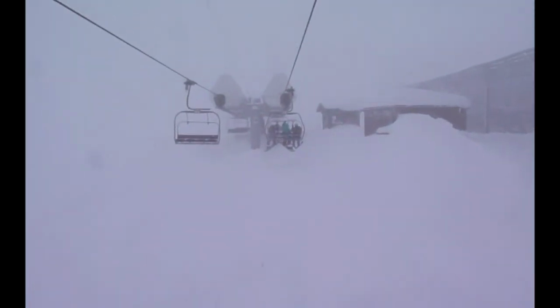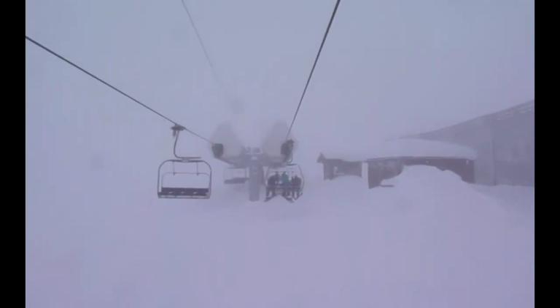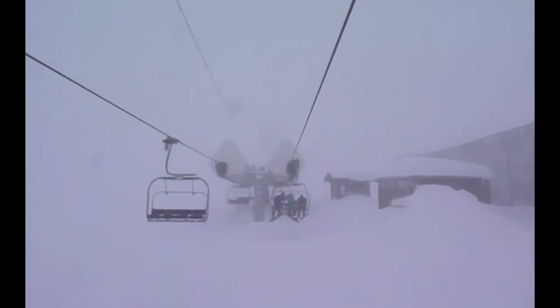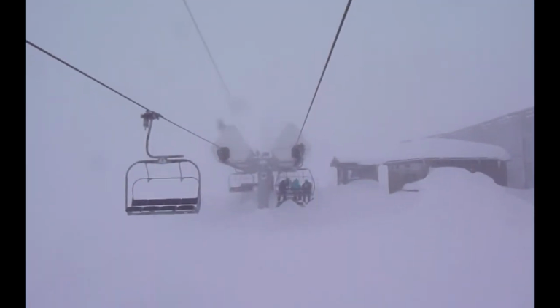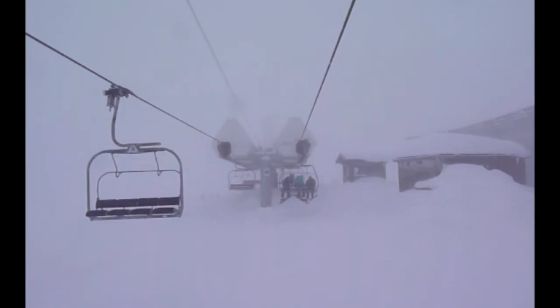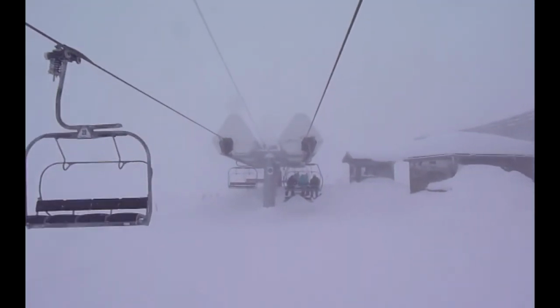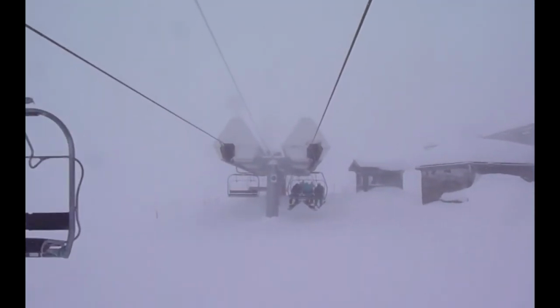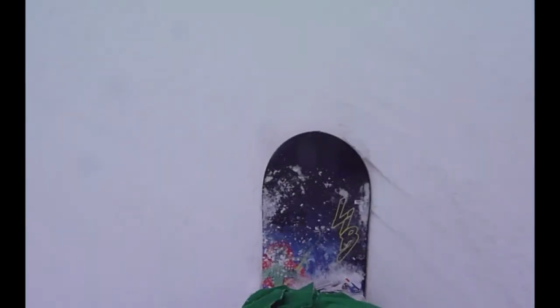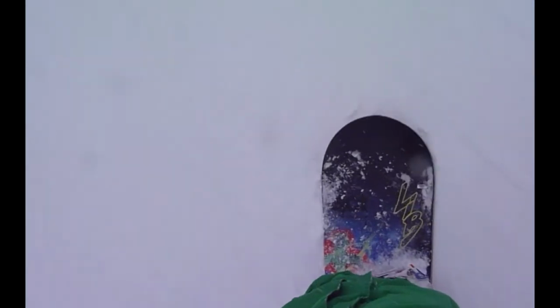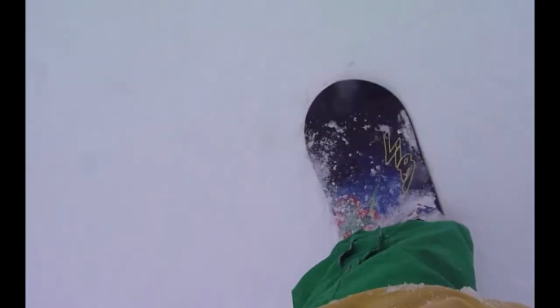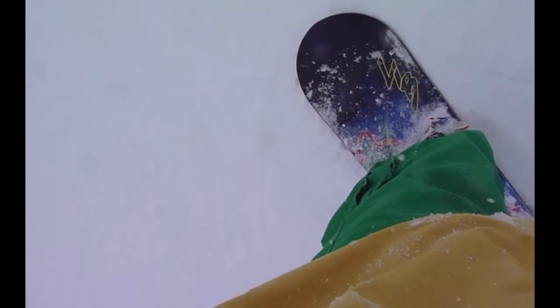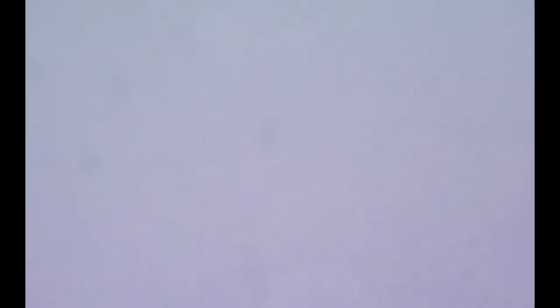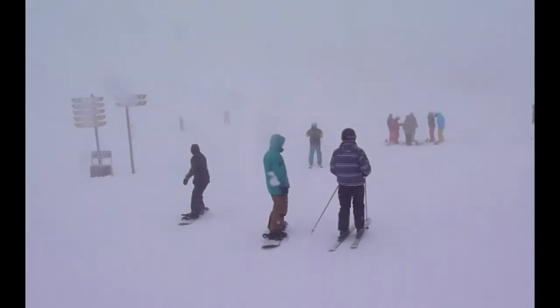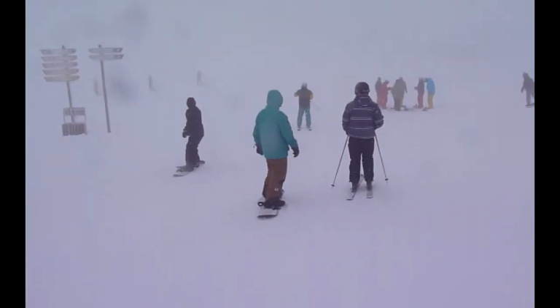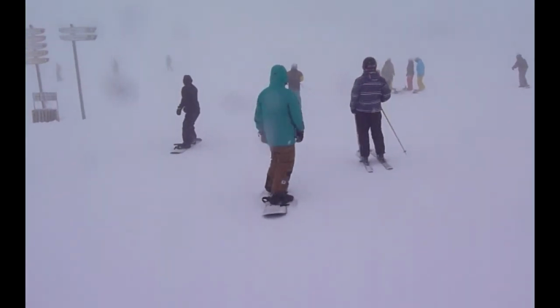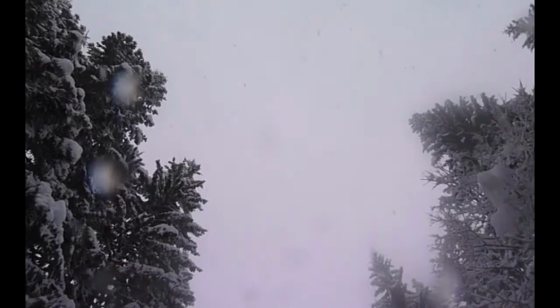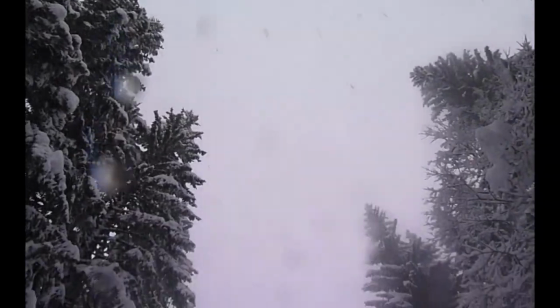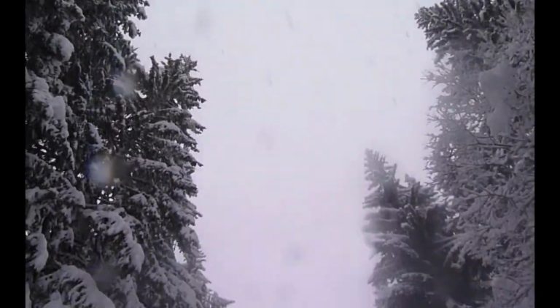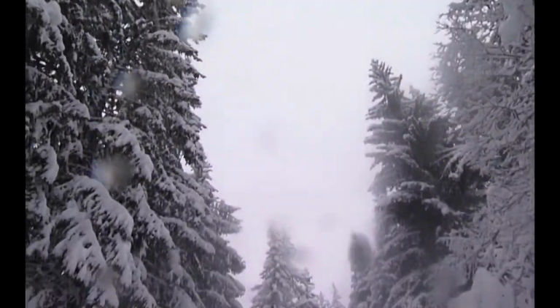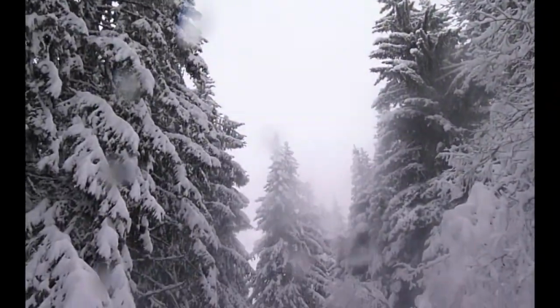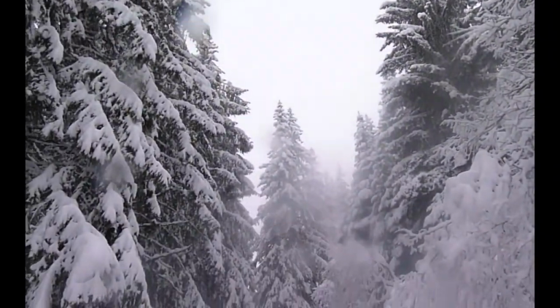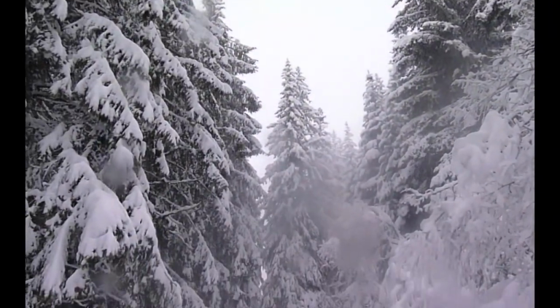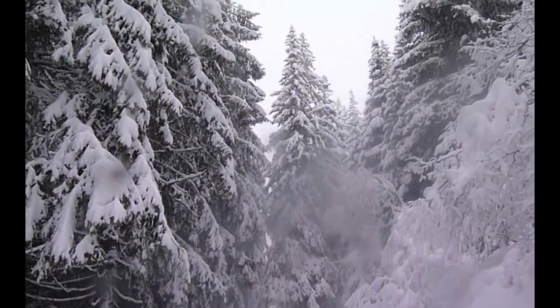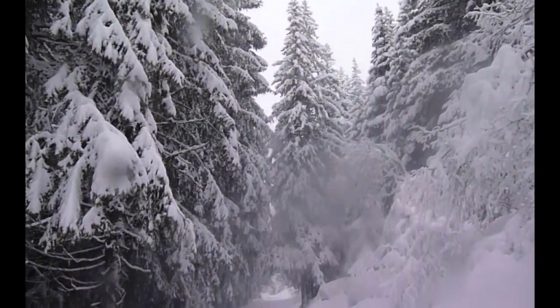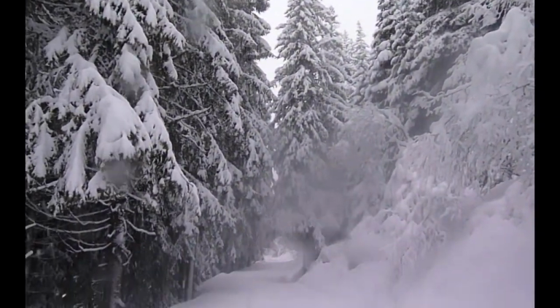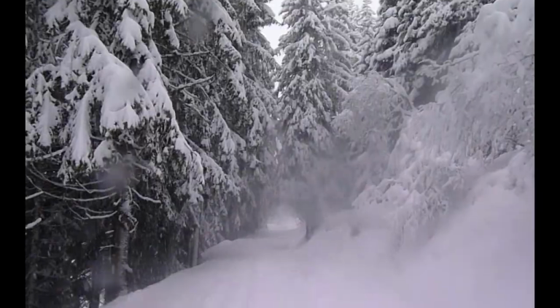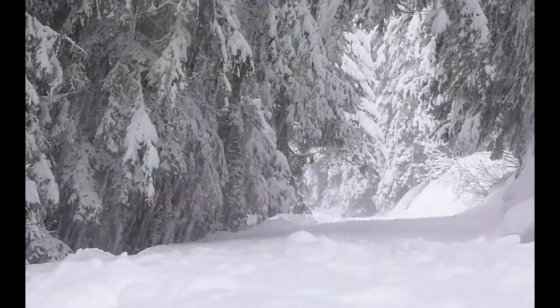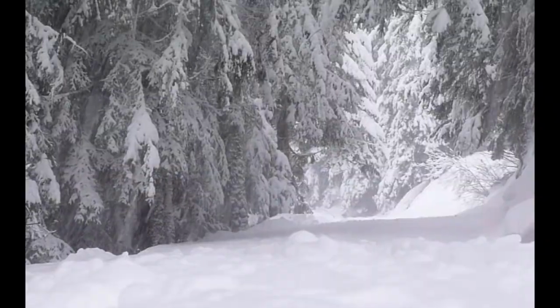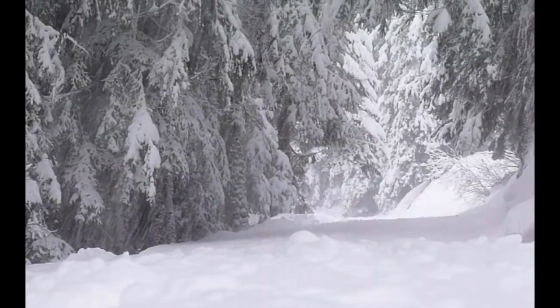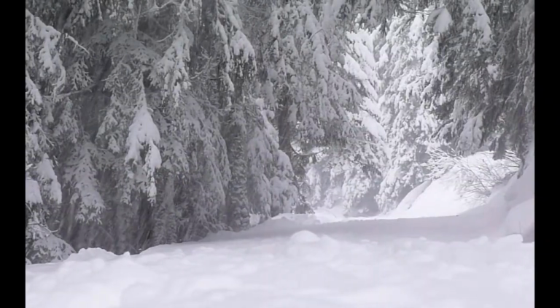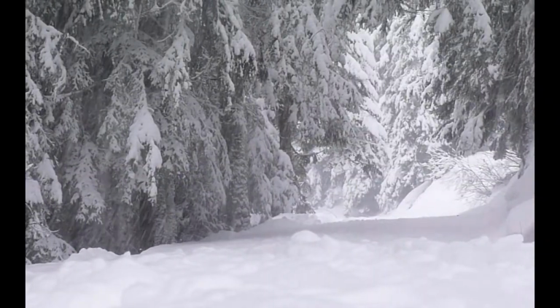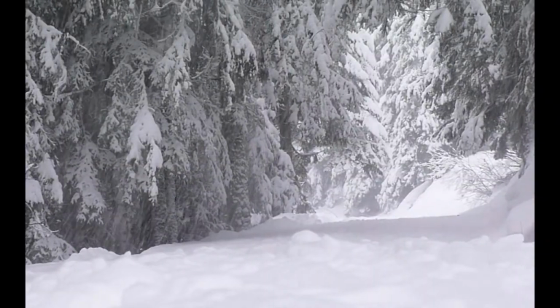The visibility up the top wasn't great, so we stuck to the Lindoray pistes along the stash in between the trees where you get much better contrast in the snow.